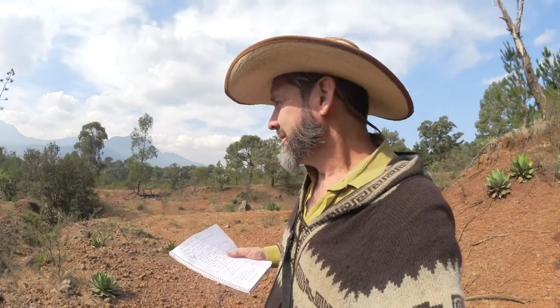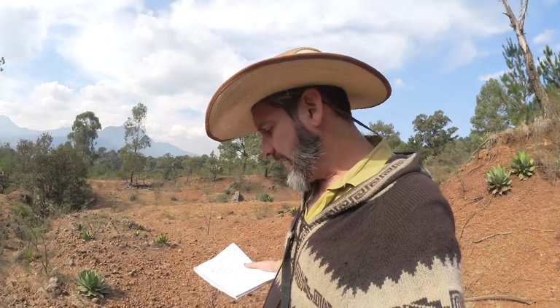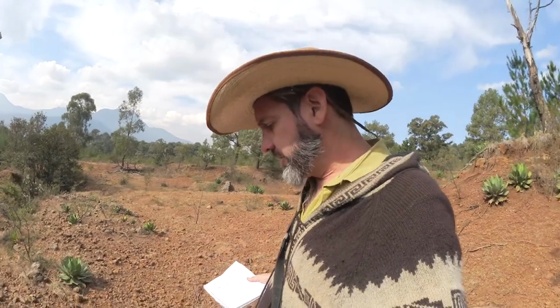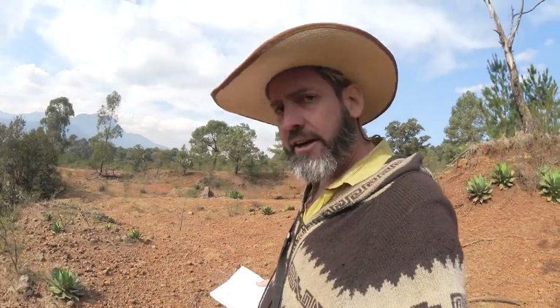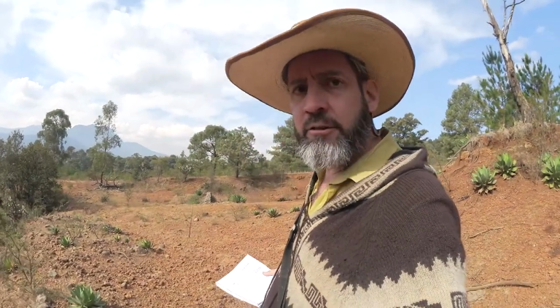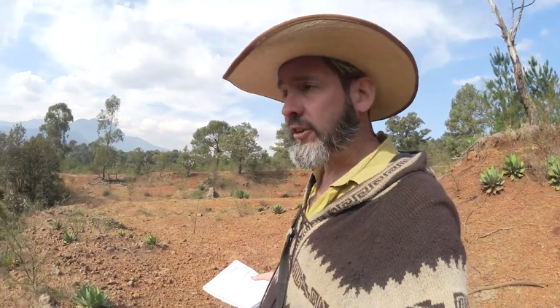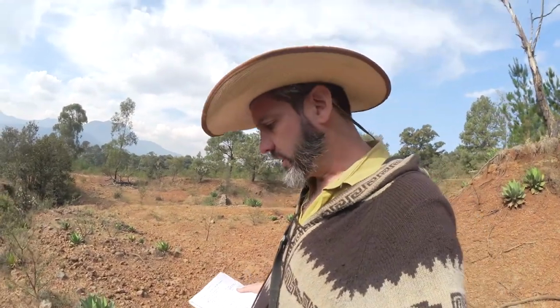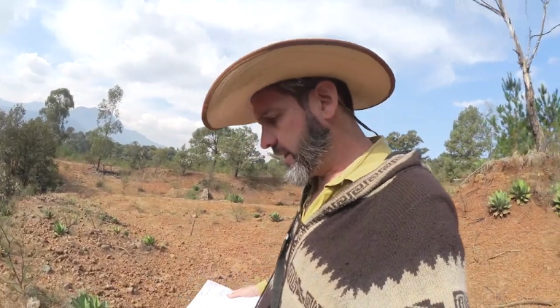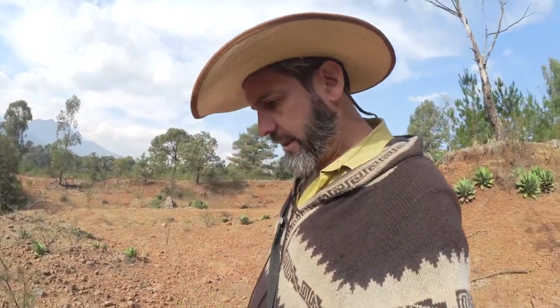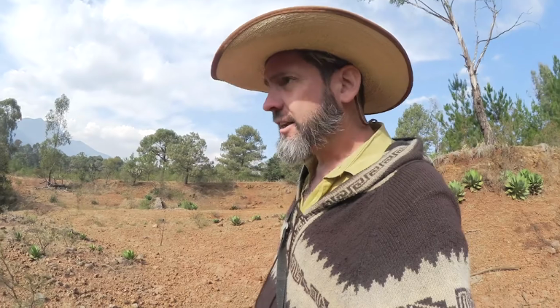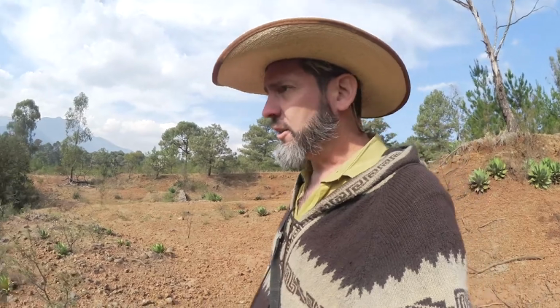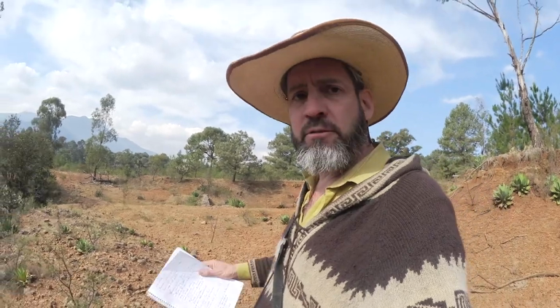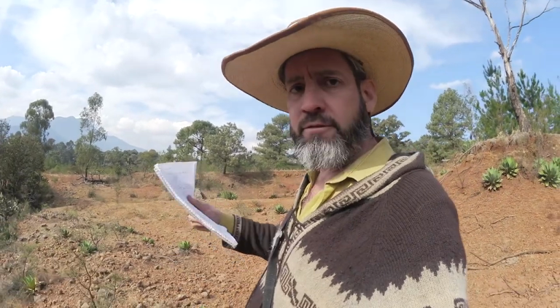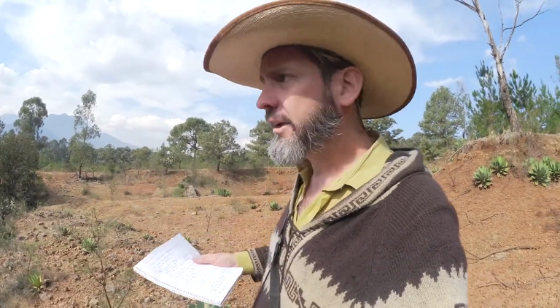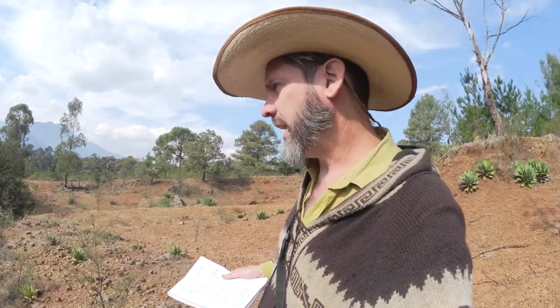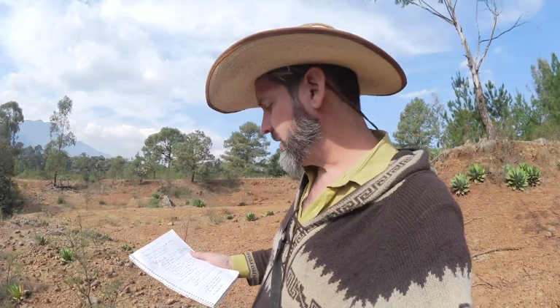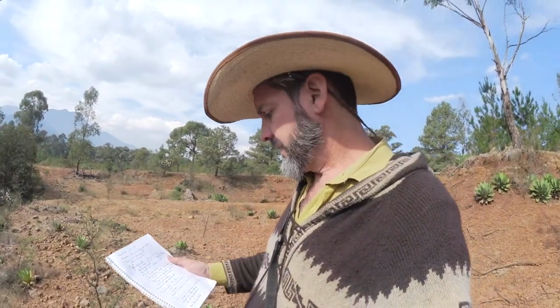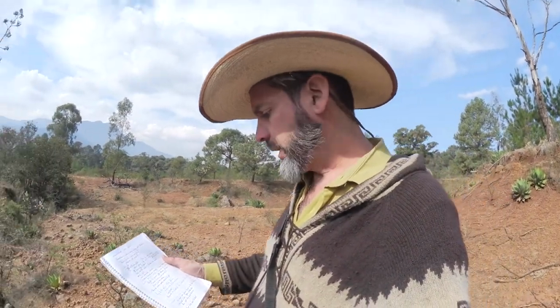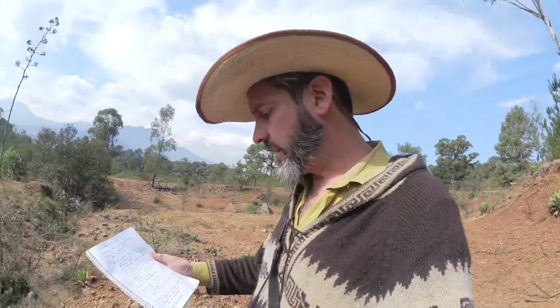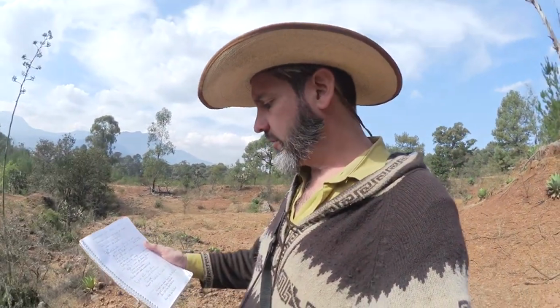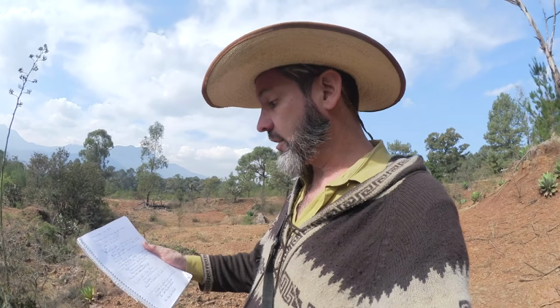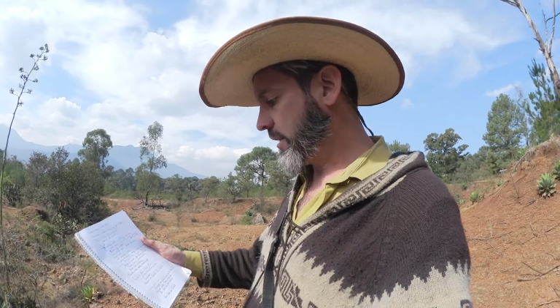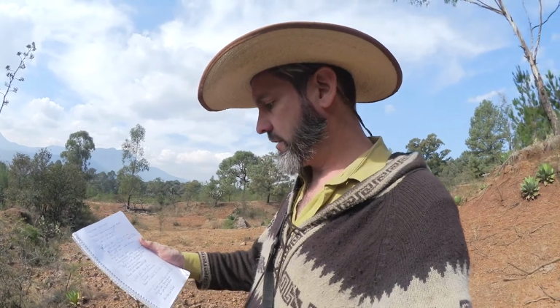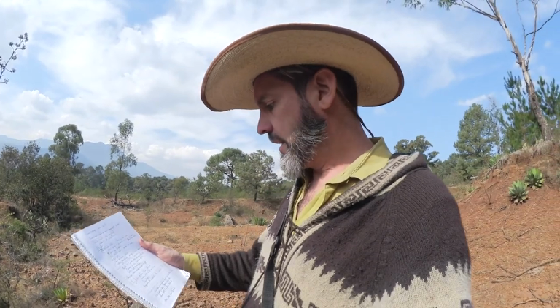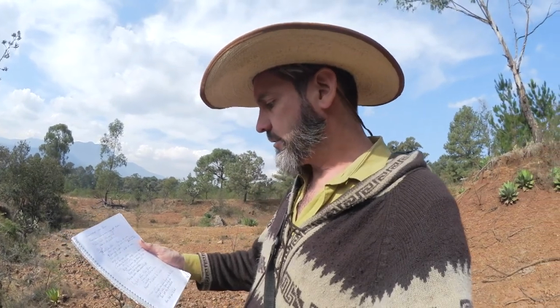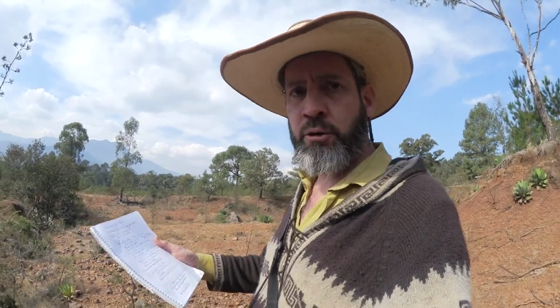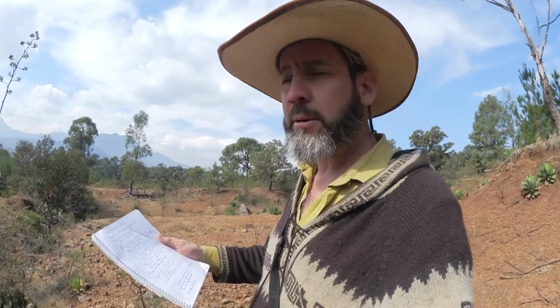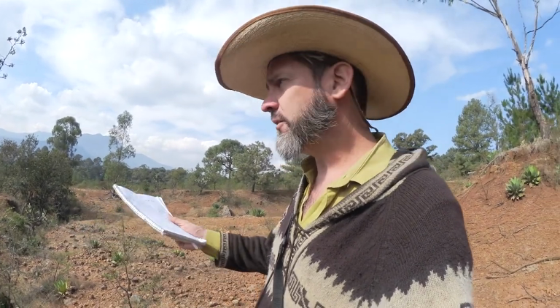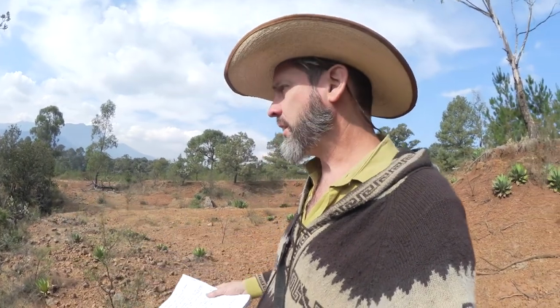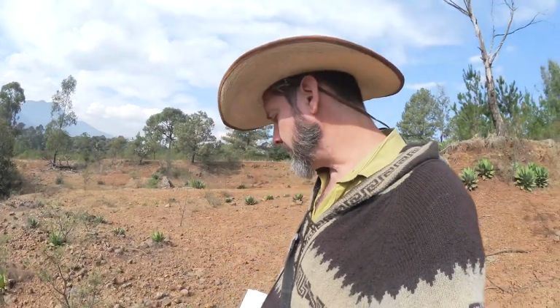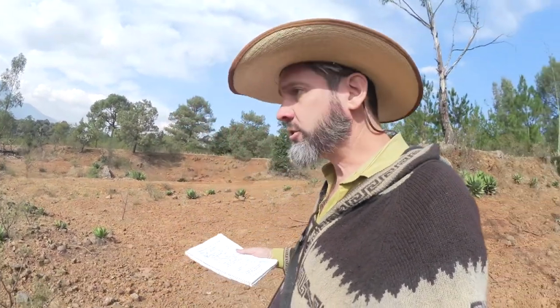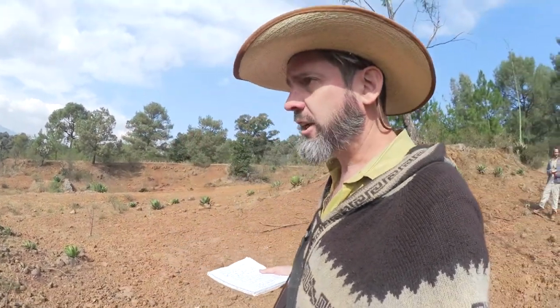Today we're checking out a reforestation site with the help of Conifor, a government agency. They're helping out the Ajito of El Carmen. There are about 400 people that live there and about 28 people are in charge of the Ajito.